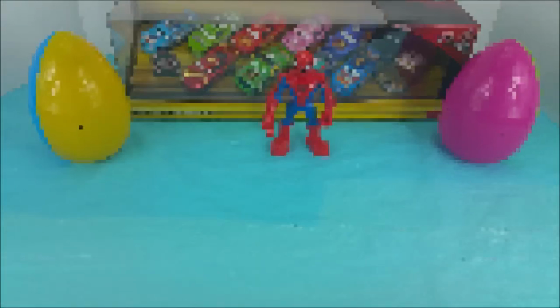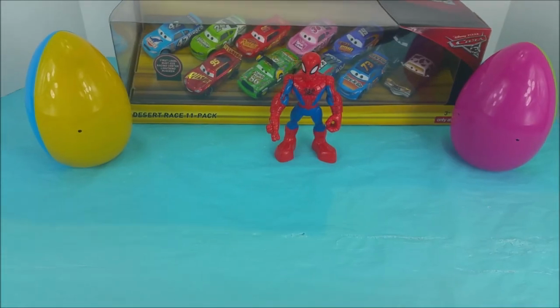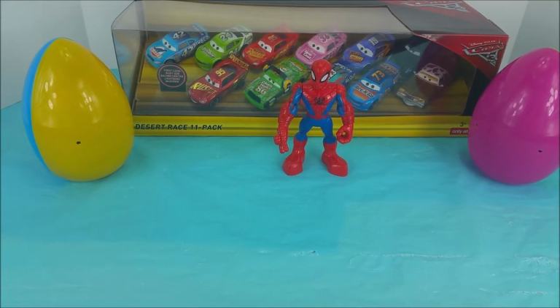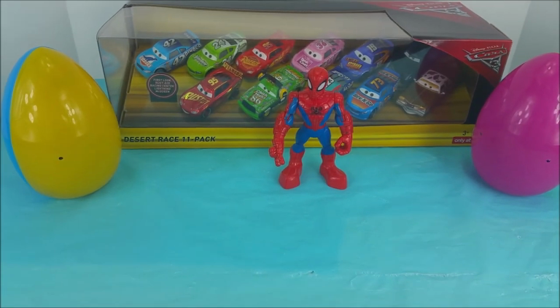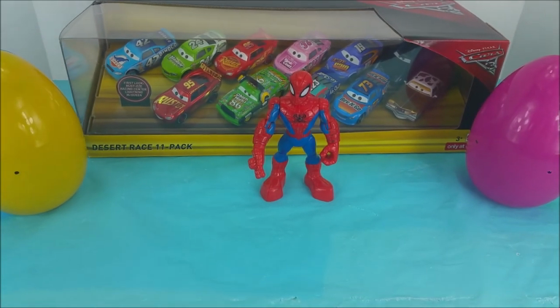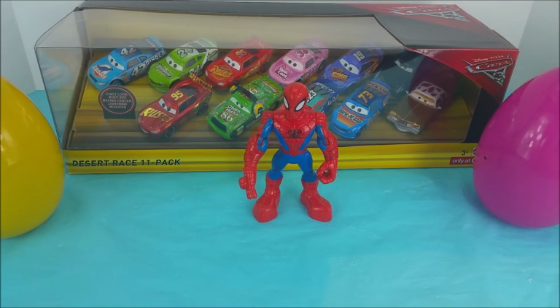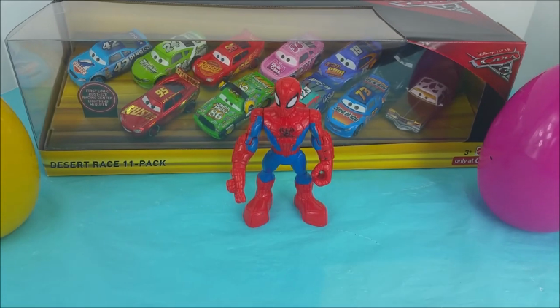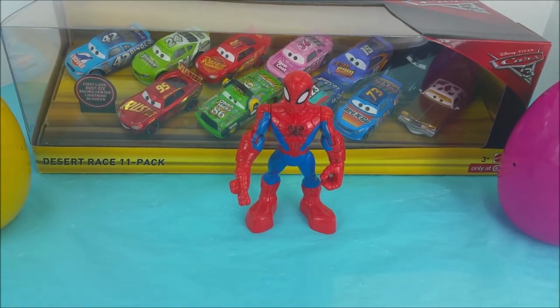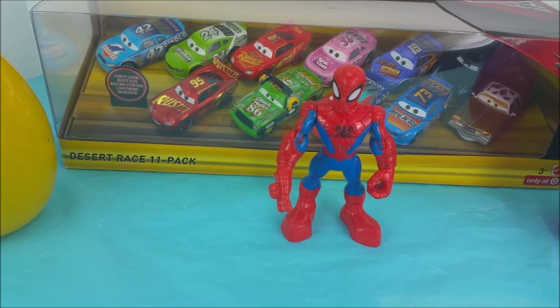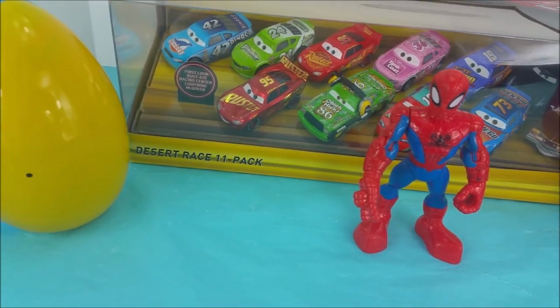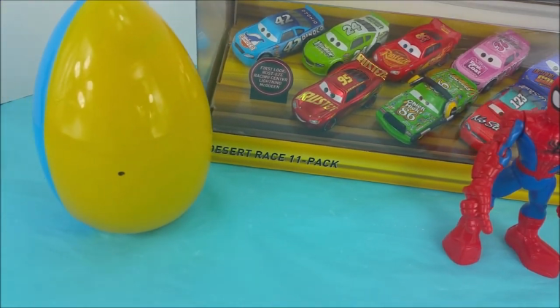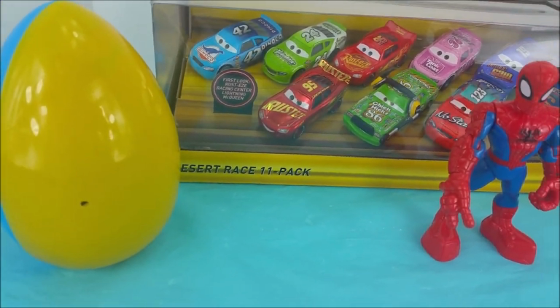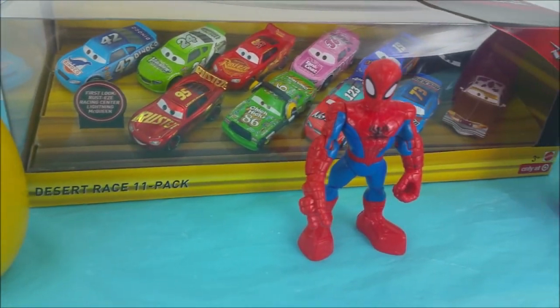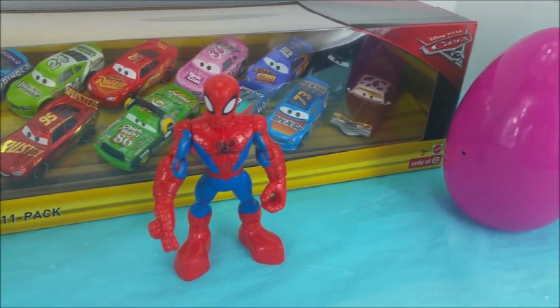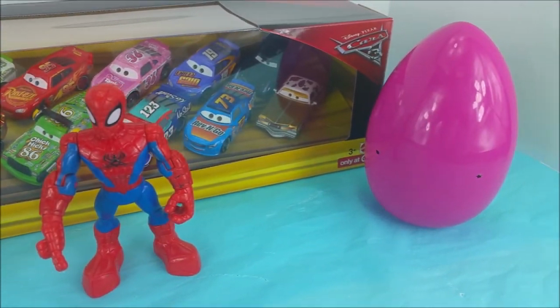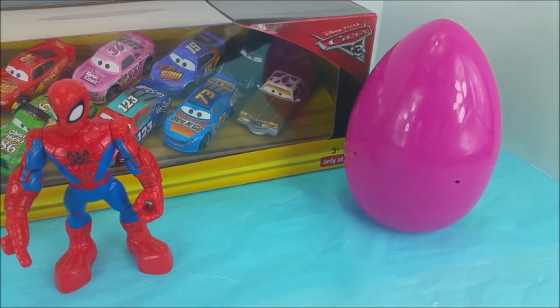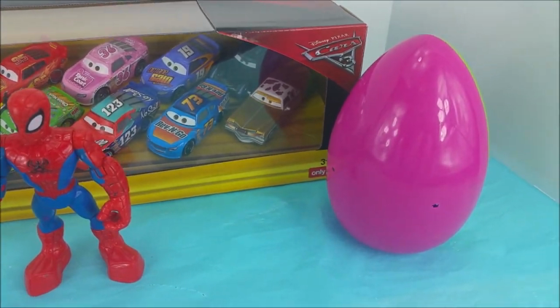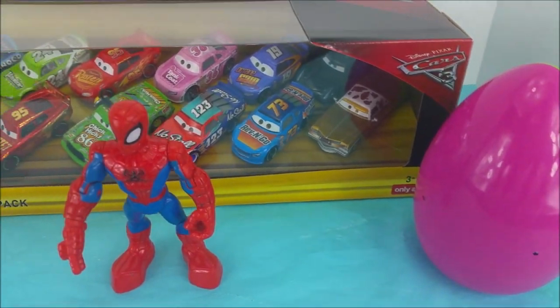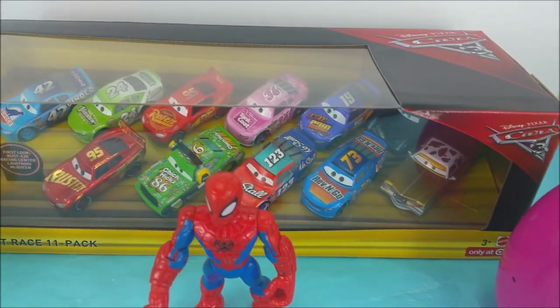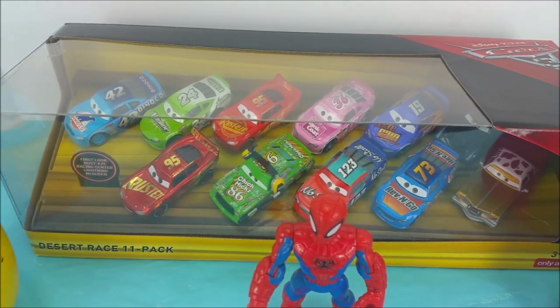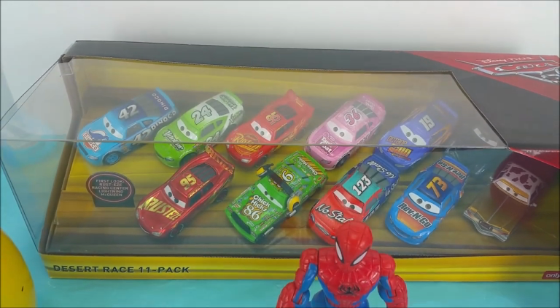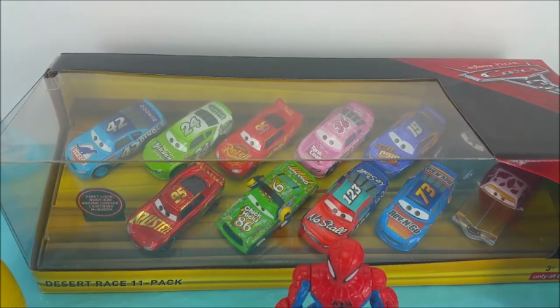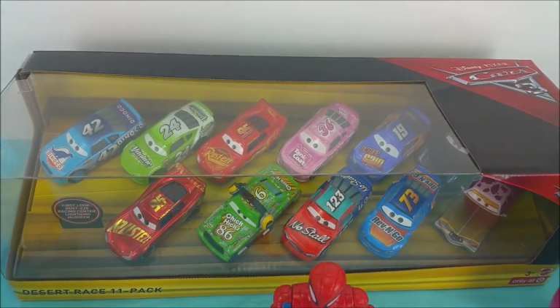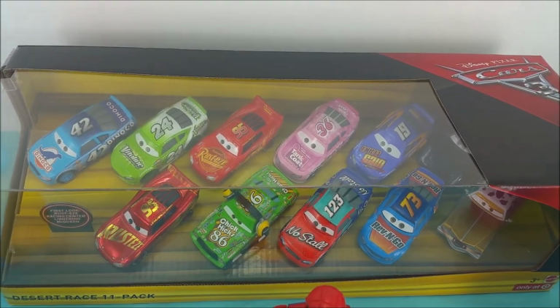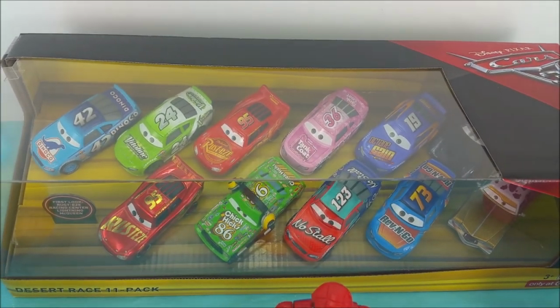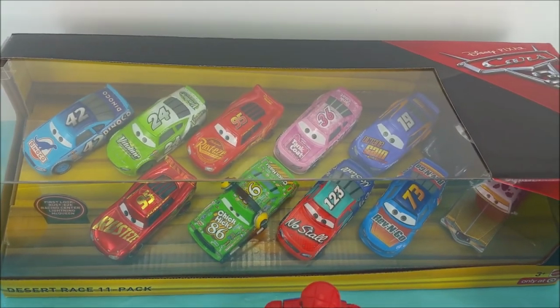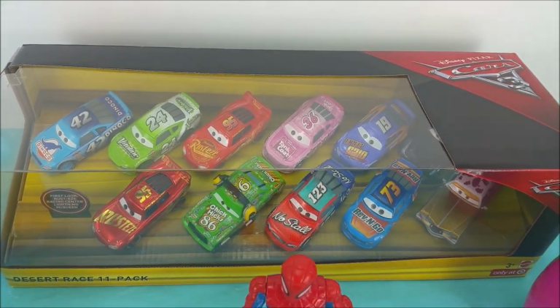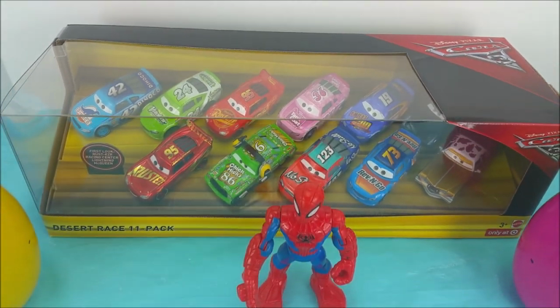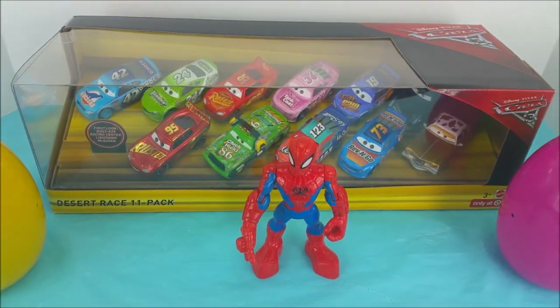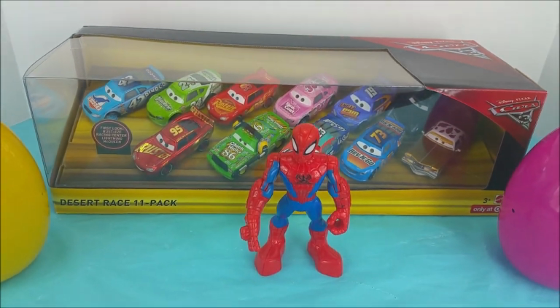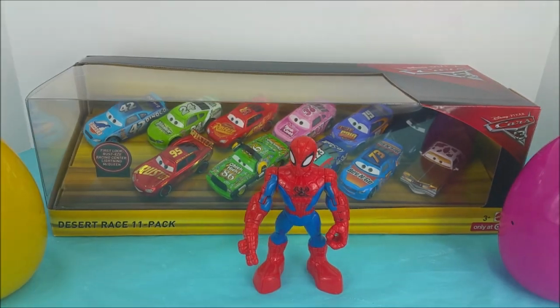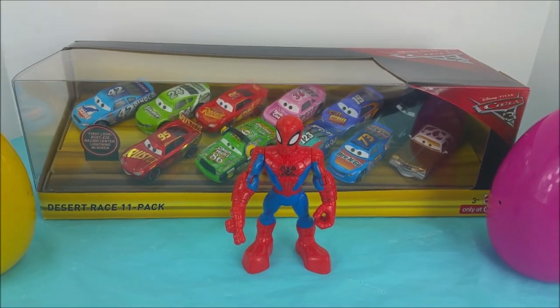Hi and welcome to Poliwag Lagoon. I have Spider-Man as my helper here today and we are going to open up two surprise eggs as well as this Desert Race 11 pack with a whole bunch of characters from the new movie Cars 3. Can't wait to get started.